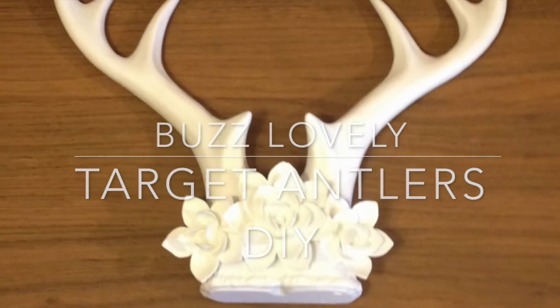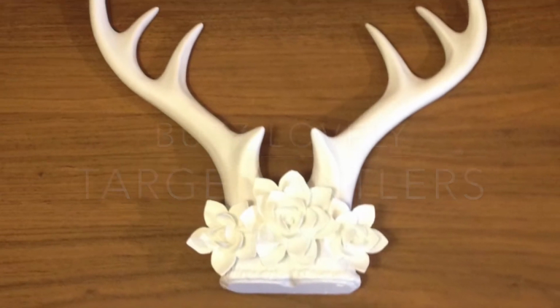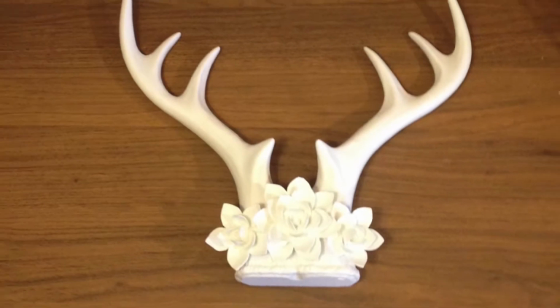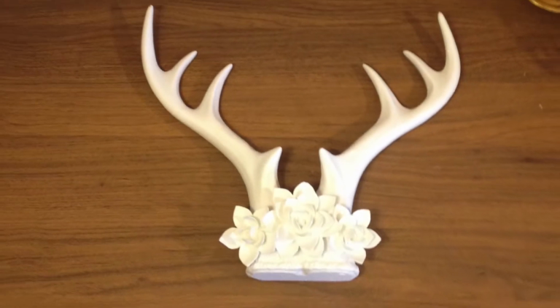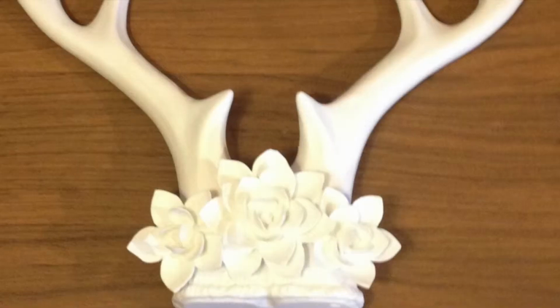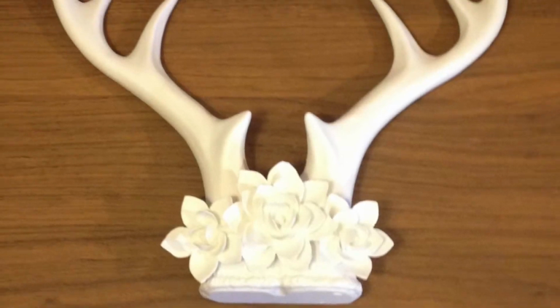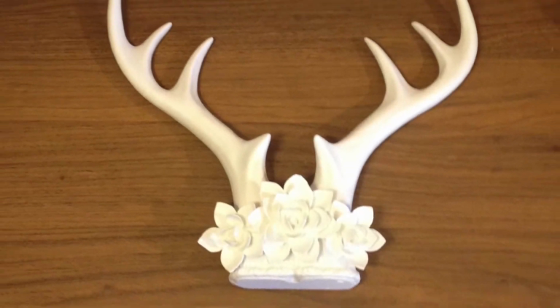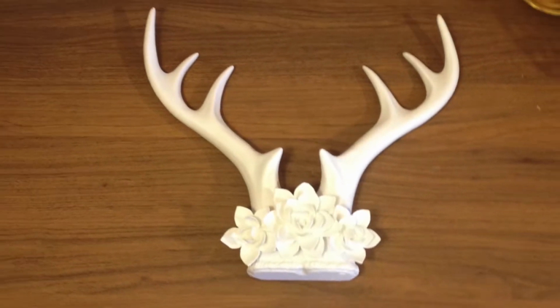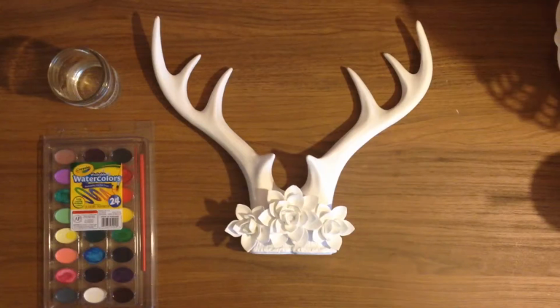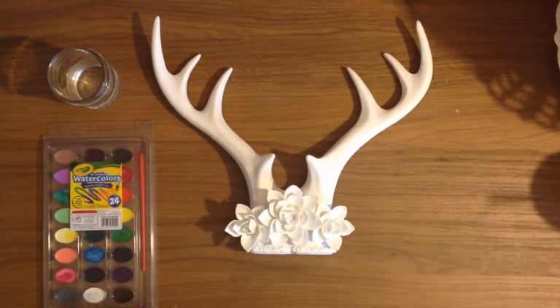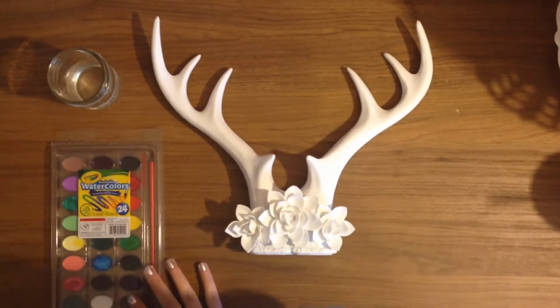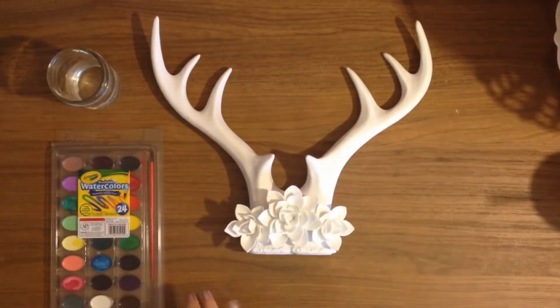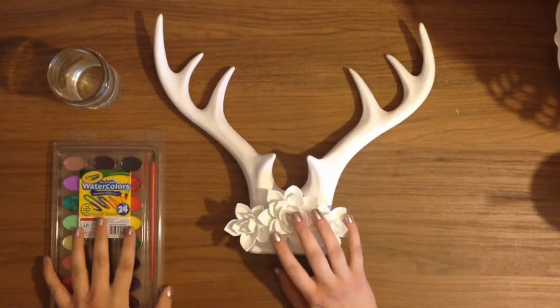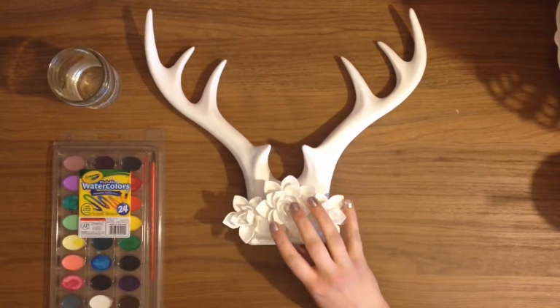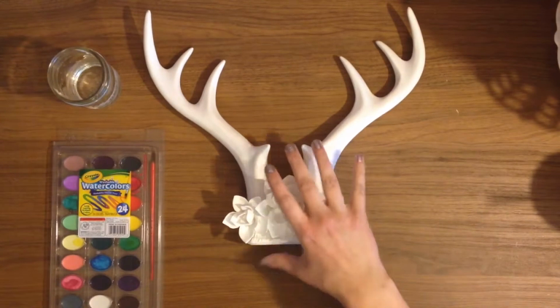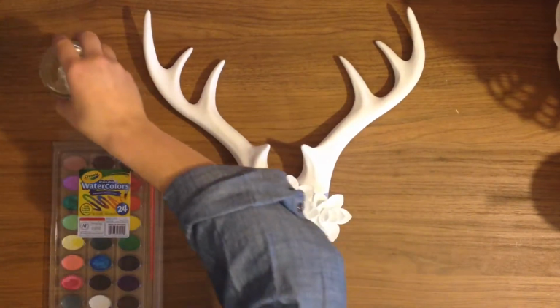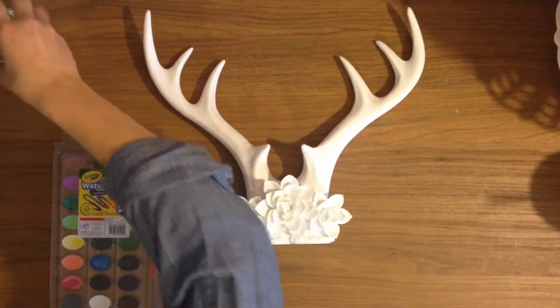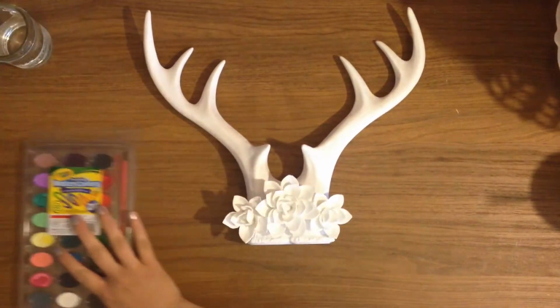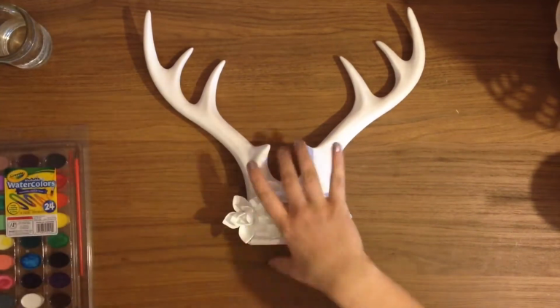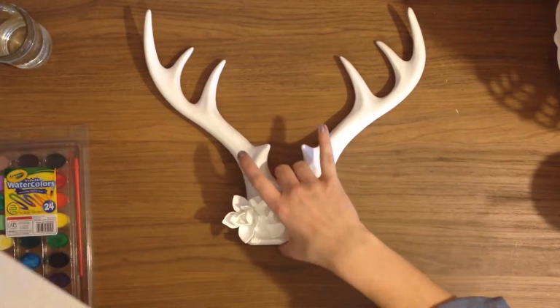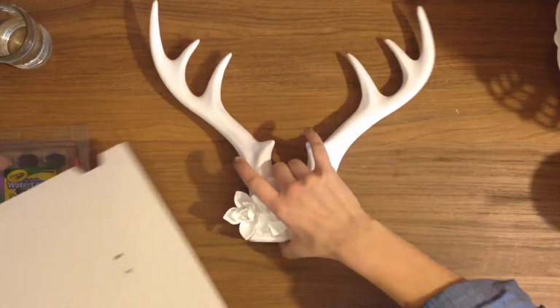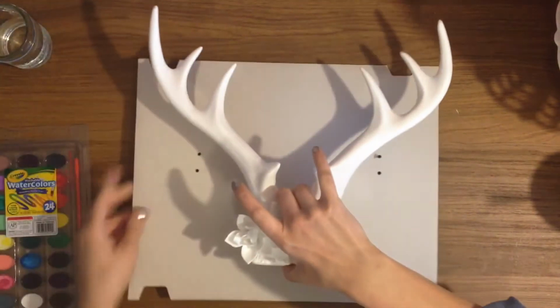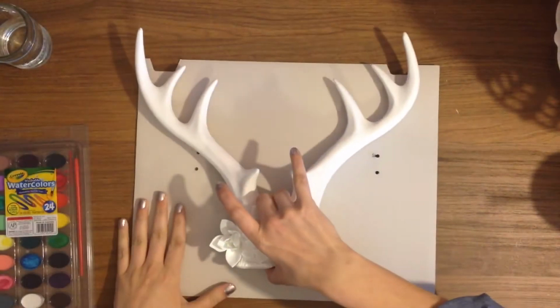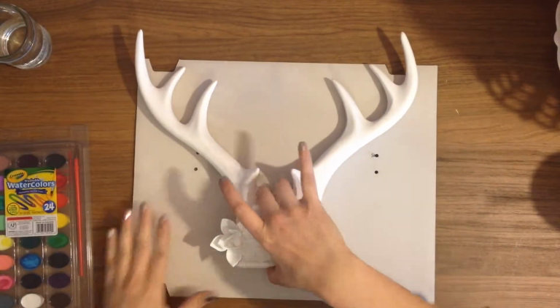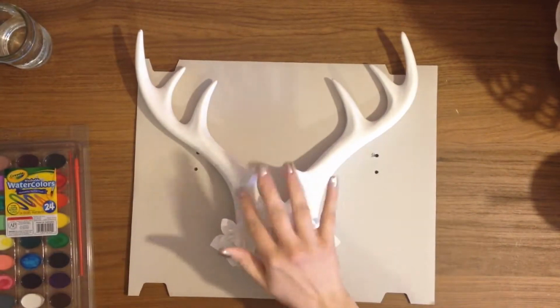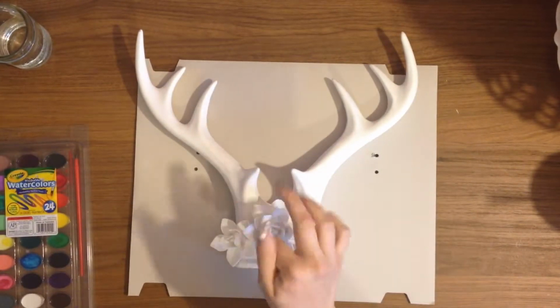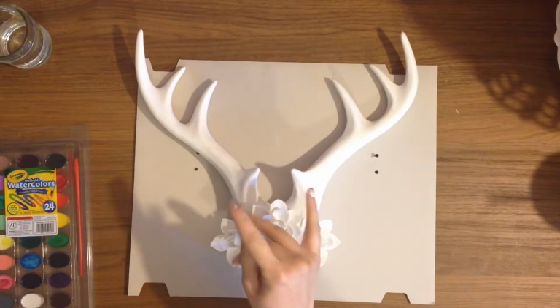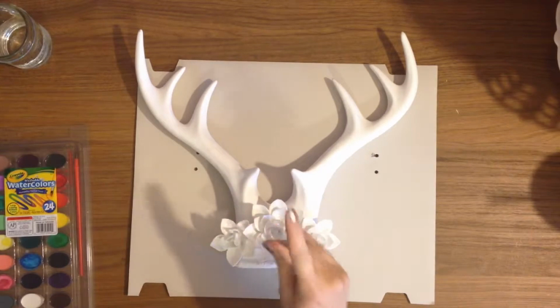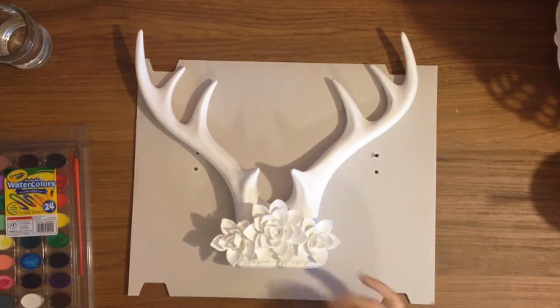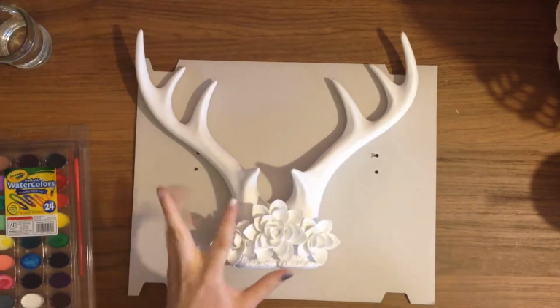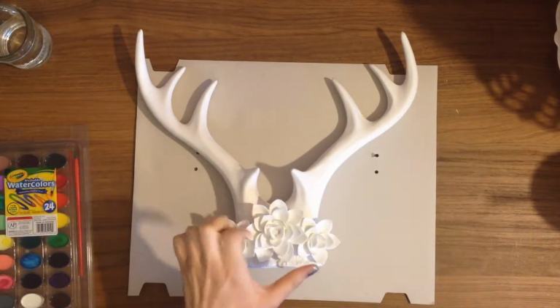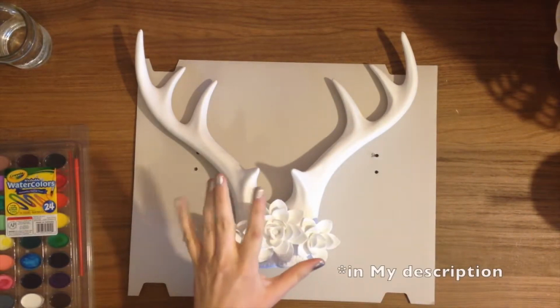Hello lovelies, it's Buzz Lovely back with a DIY of these beautiful white ceramic antlers that I got at Target. I first saw them on Yvonne Stacy's Snapchat — she is on YouTube as well and I will put a link in the description below.